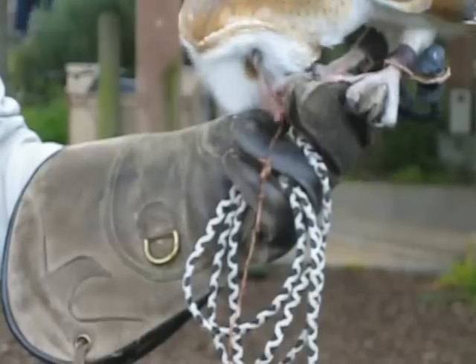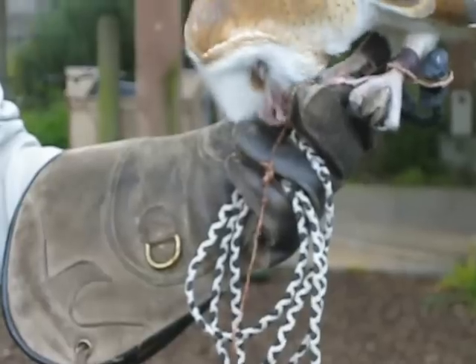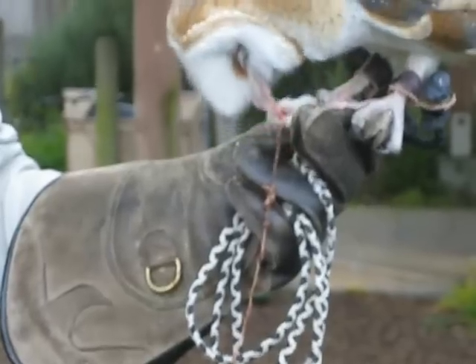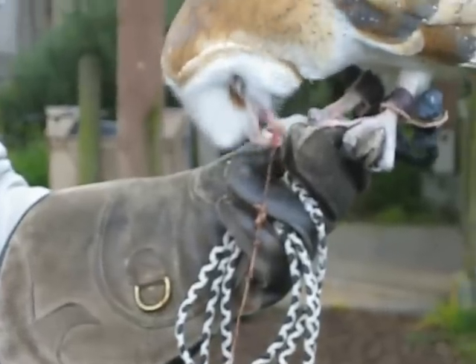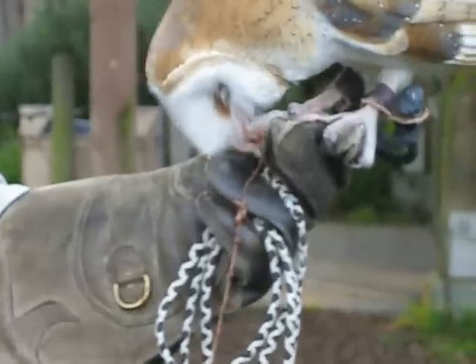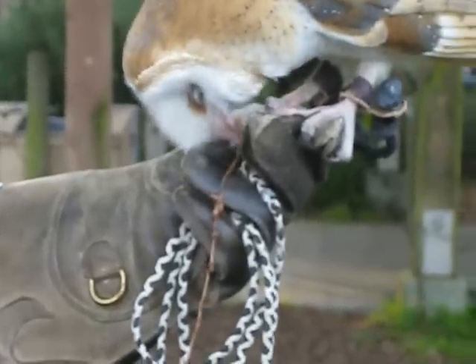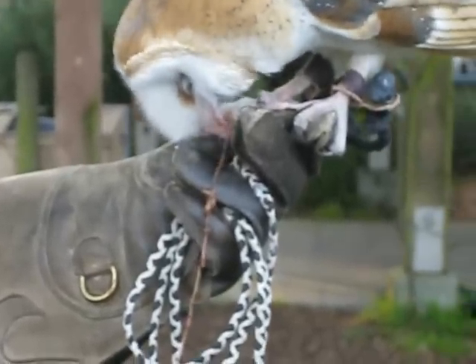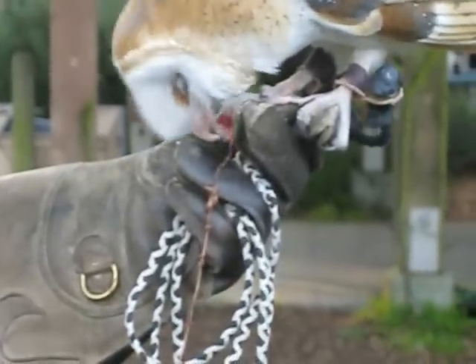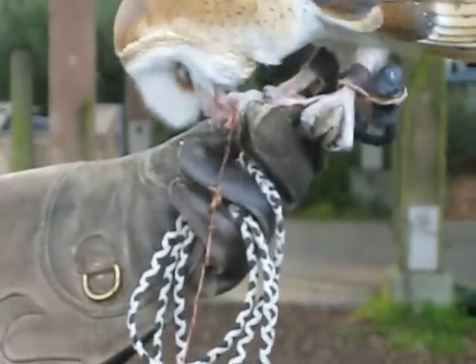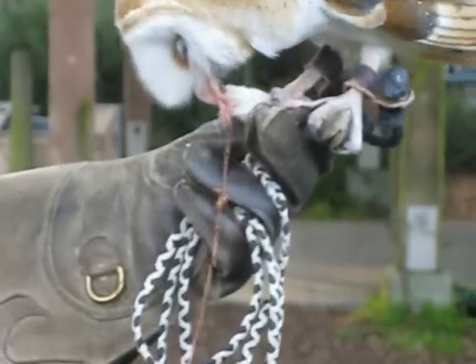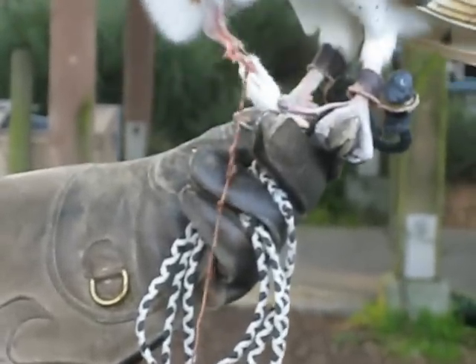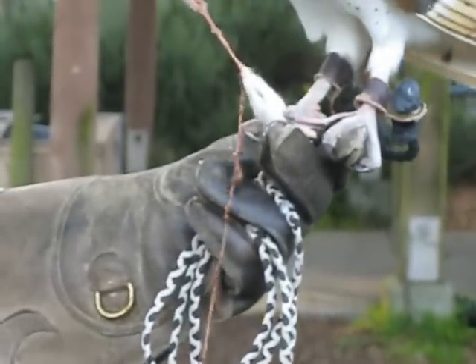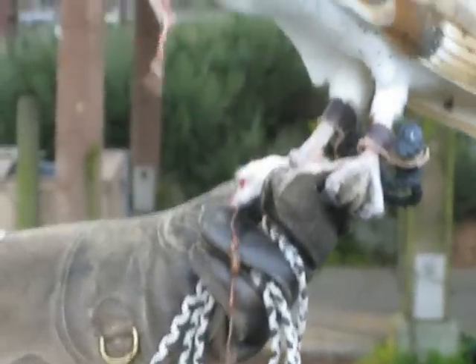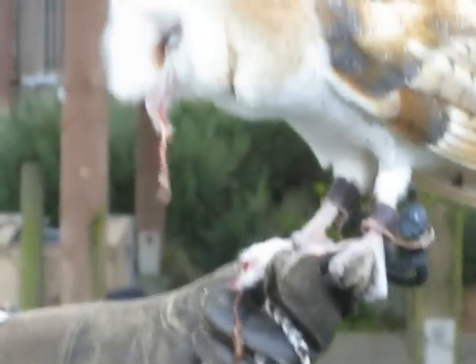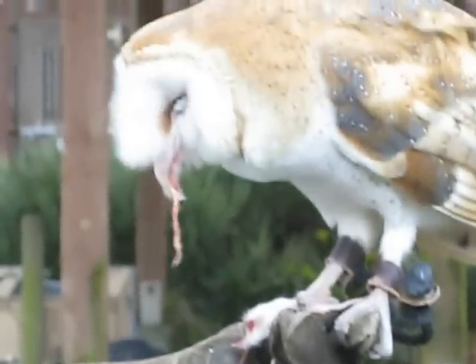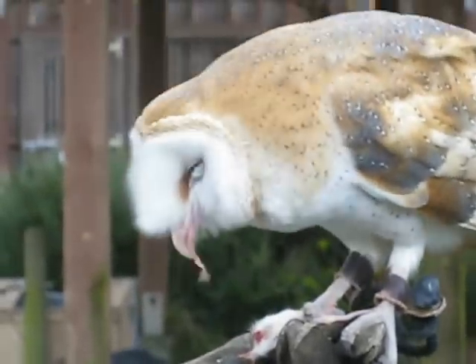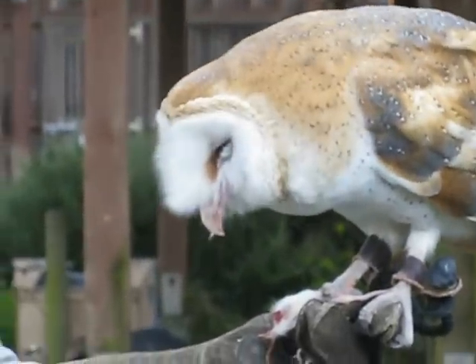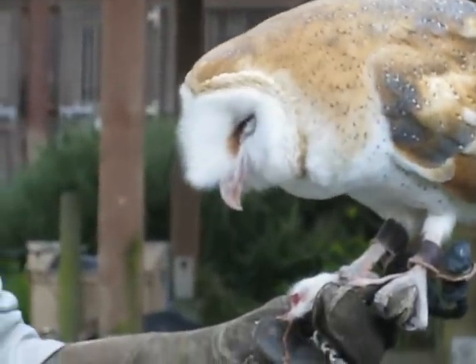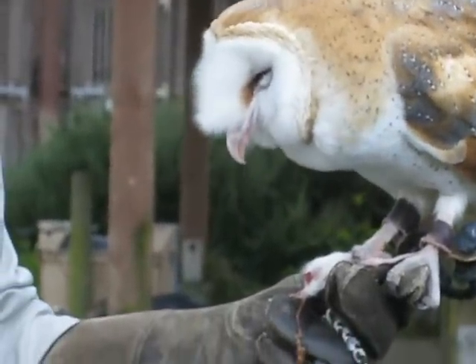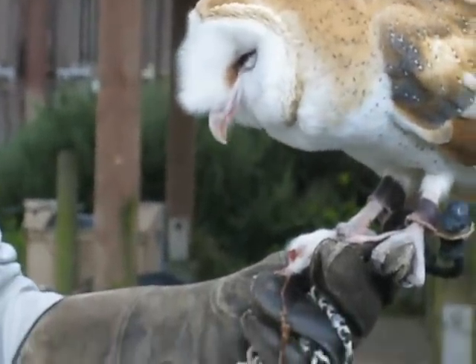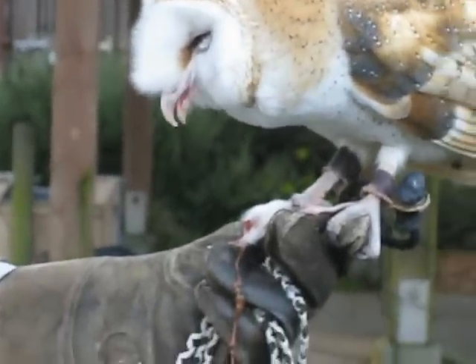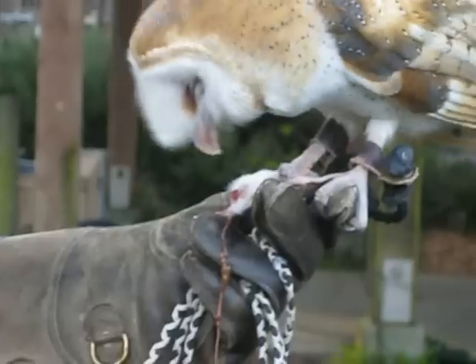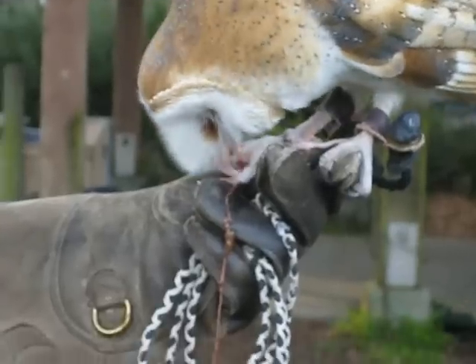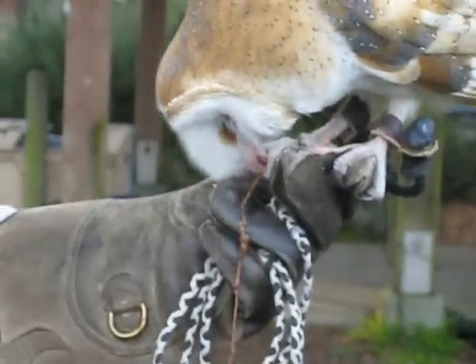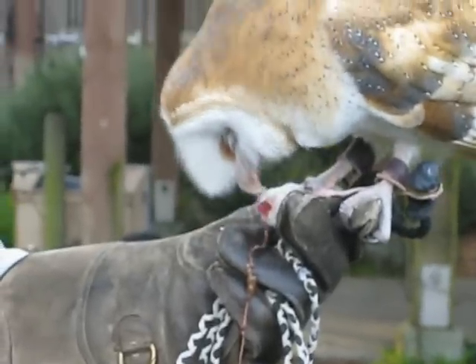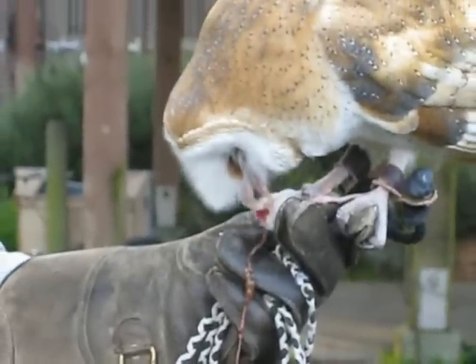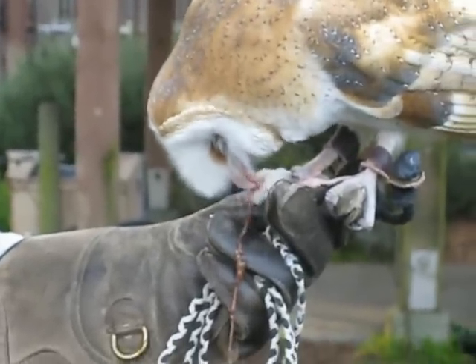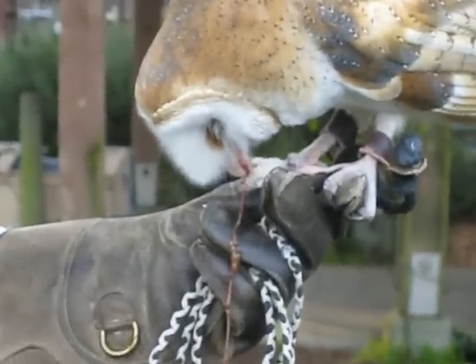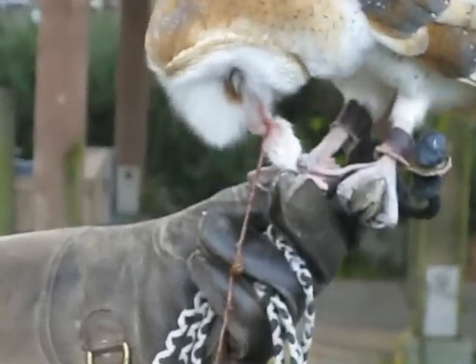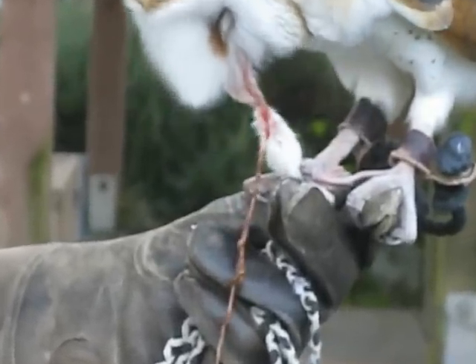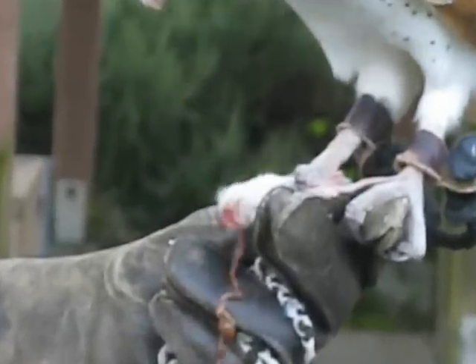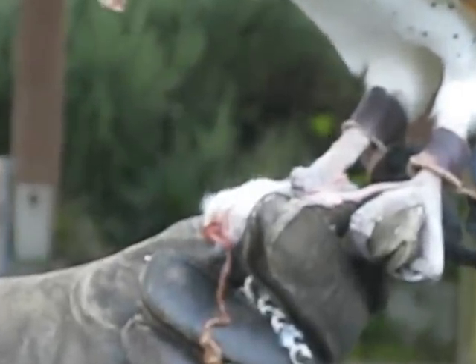Barn owls mostly eat small prey. They love mice, rats, shrews, moles — little animals. But the great horned owl can eat a huge range of prey, even big stuff.